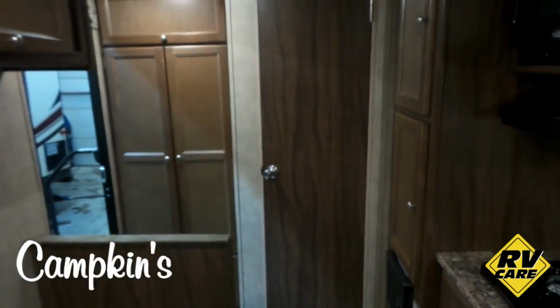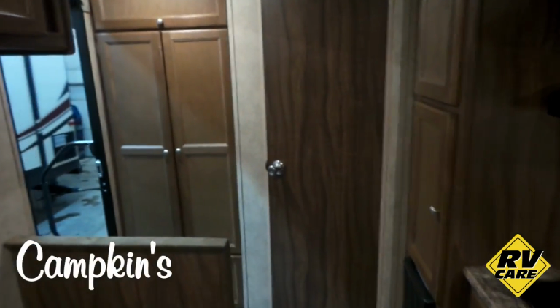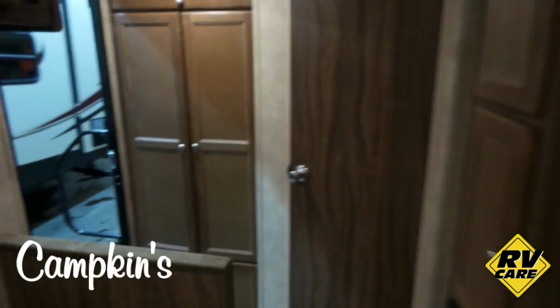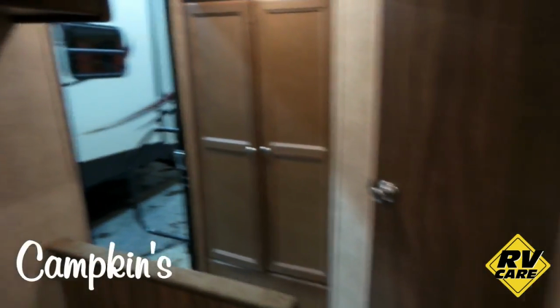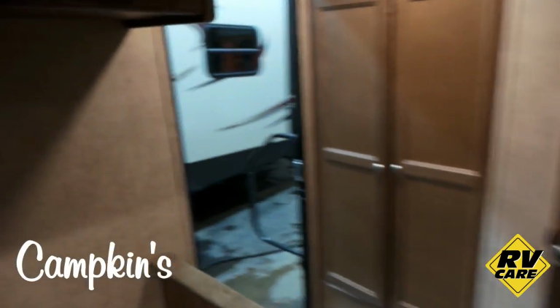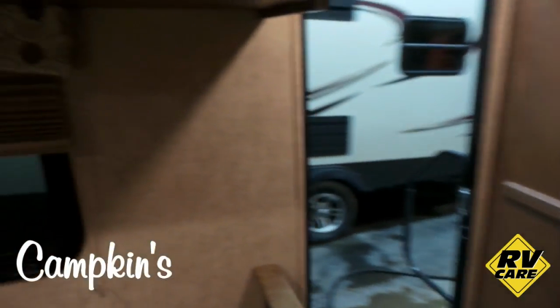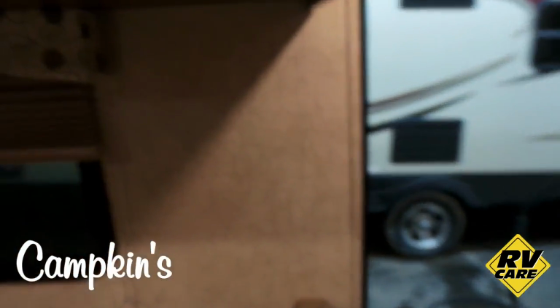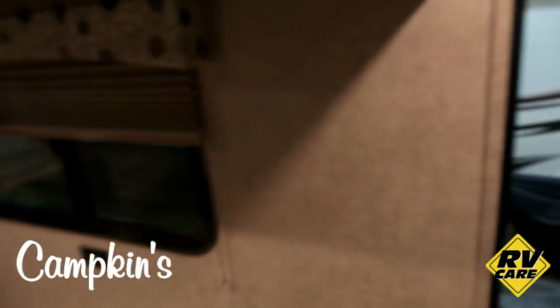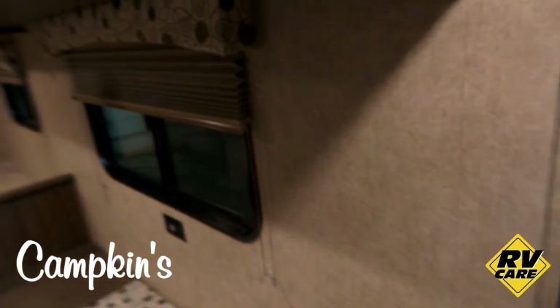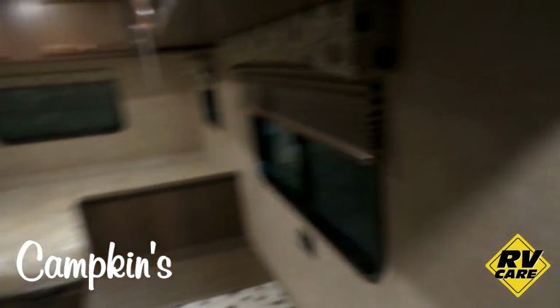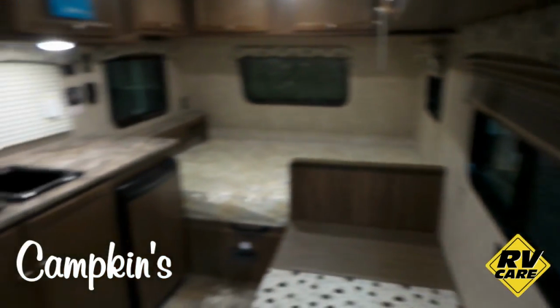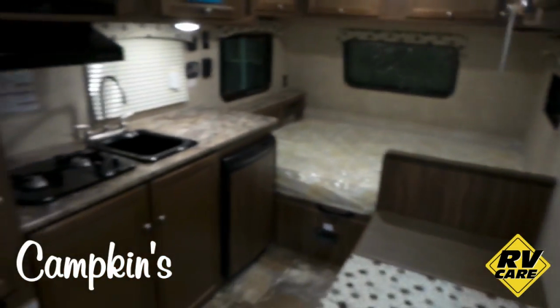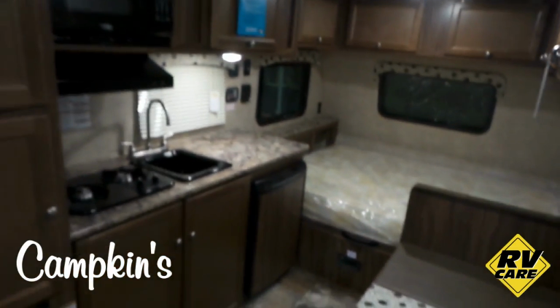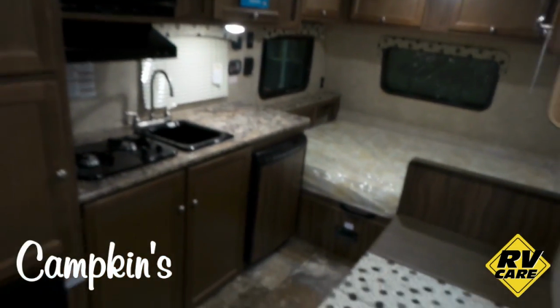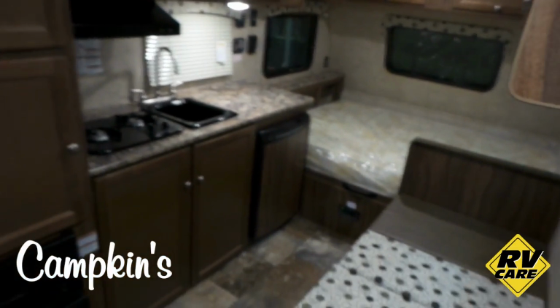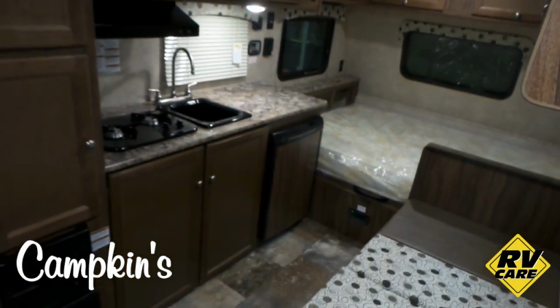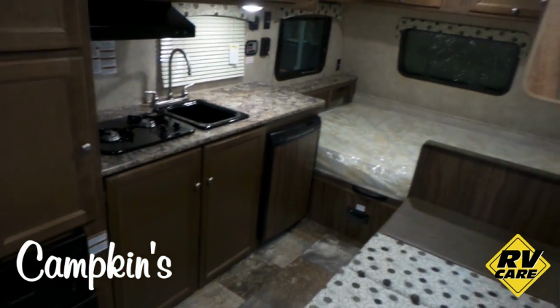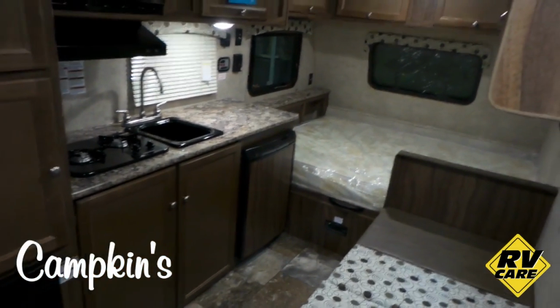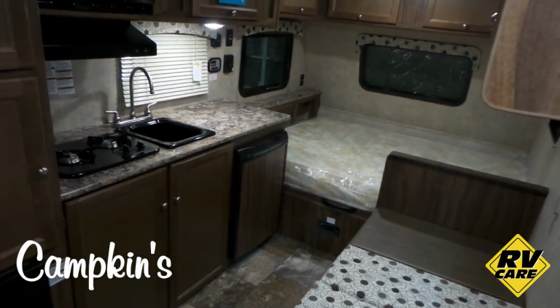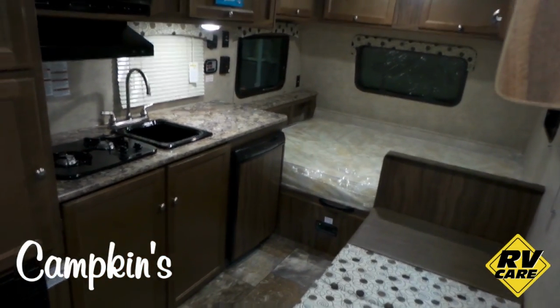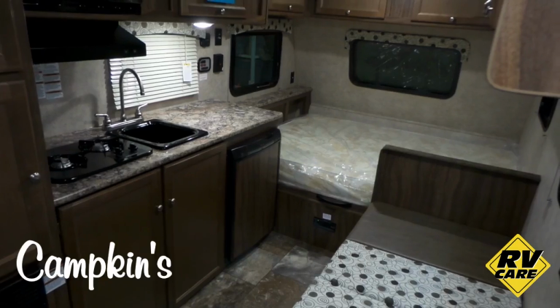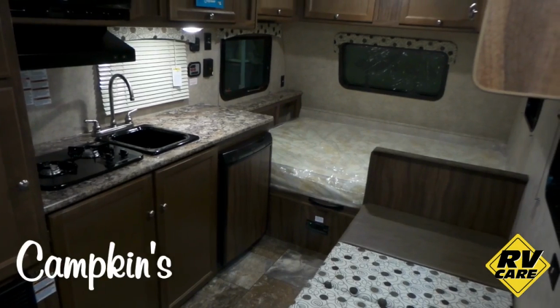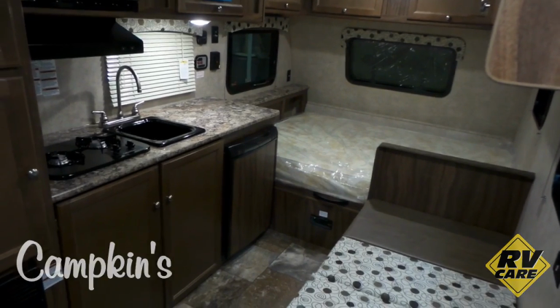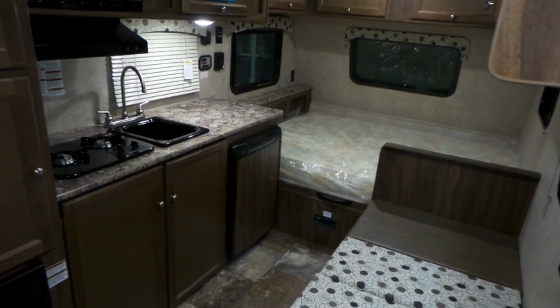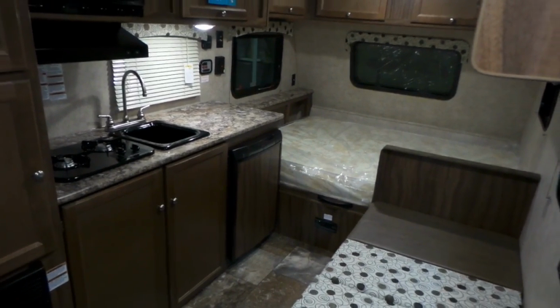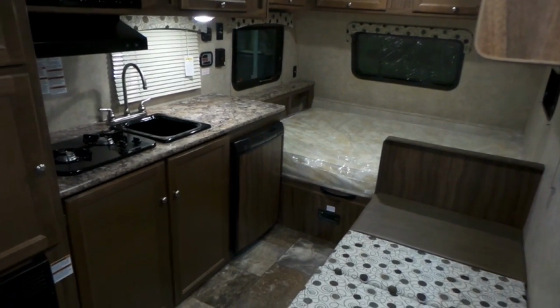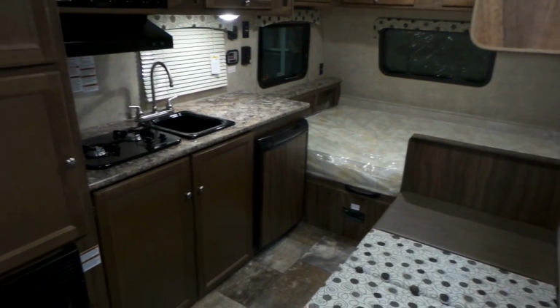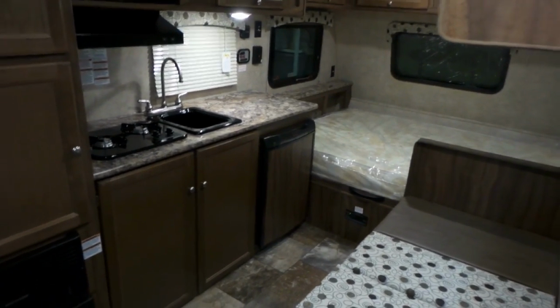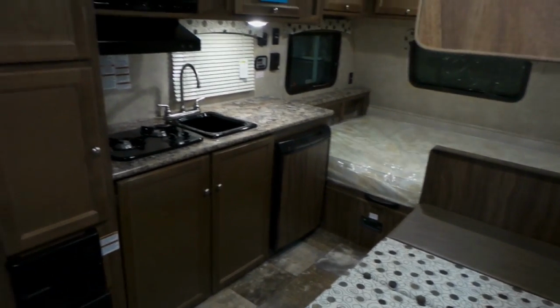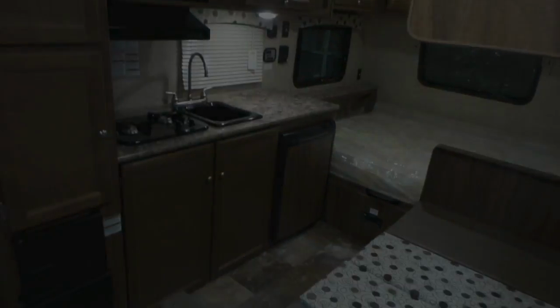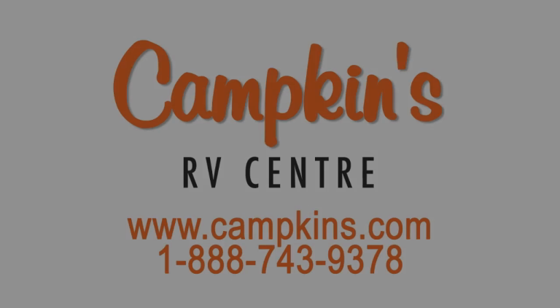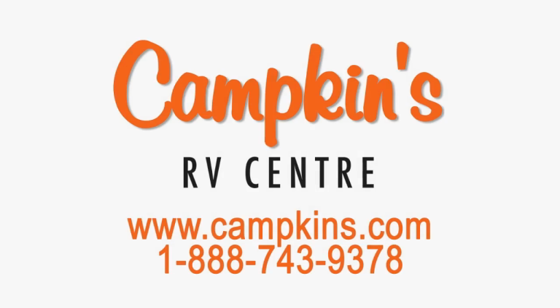Folks, this is the 2016 Coachmen Clipper 16 FB, available now at Campkin's in Myrtle, Ontario, just north of Whitby on Highway 12. We say it's worth the hurdle to Myrtle, so why don't you come on out and let us help you make your RV dreams come true.